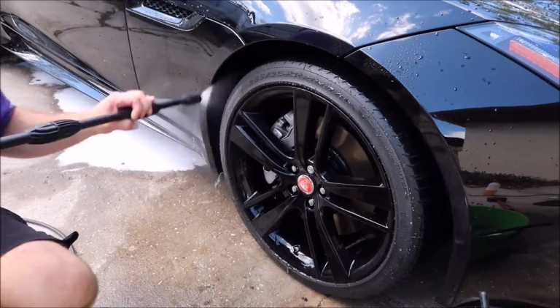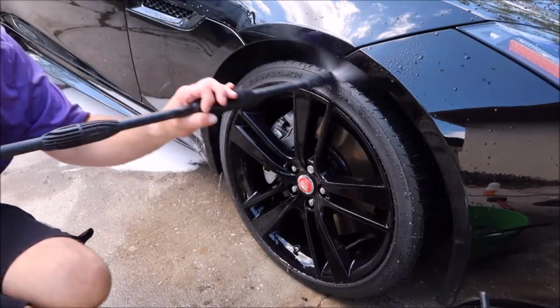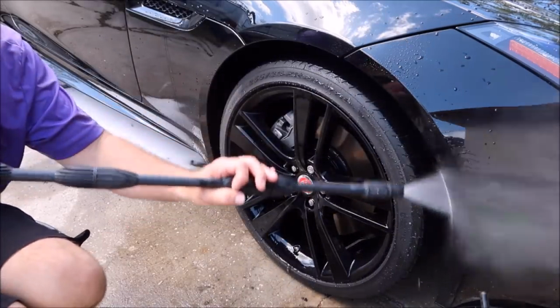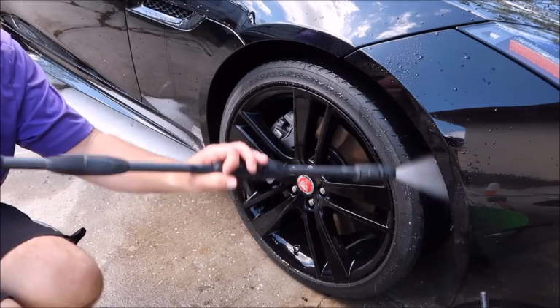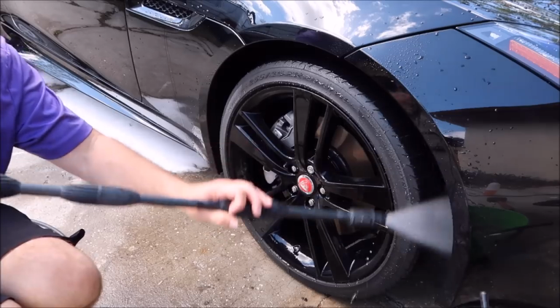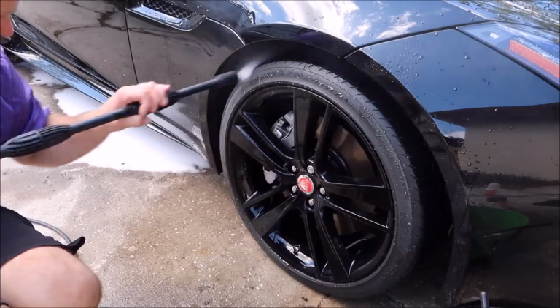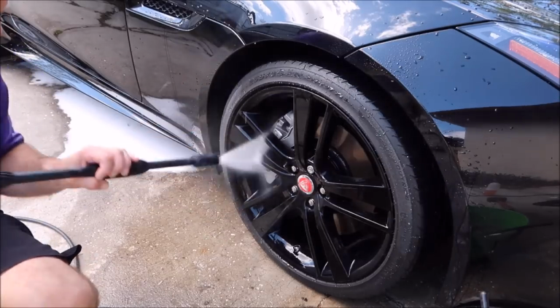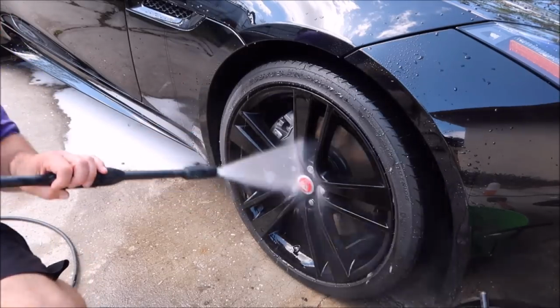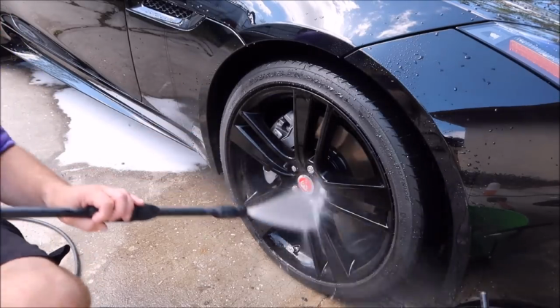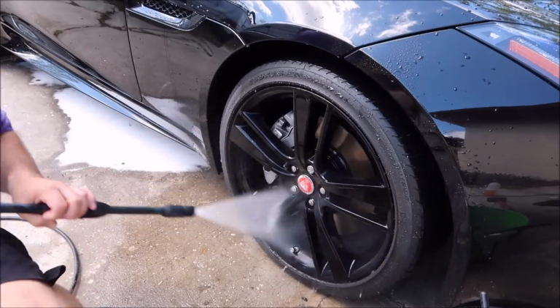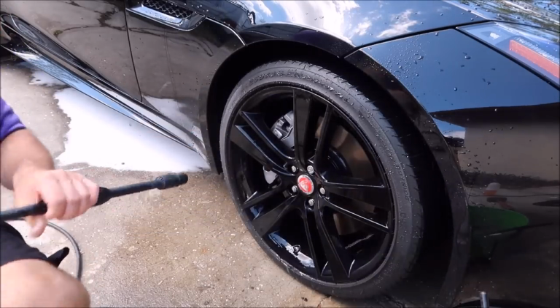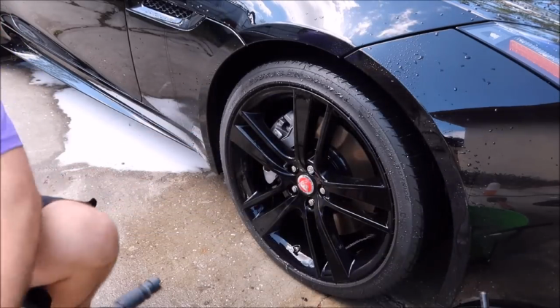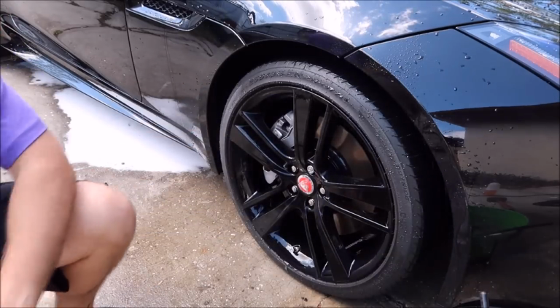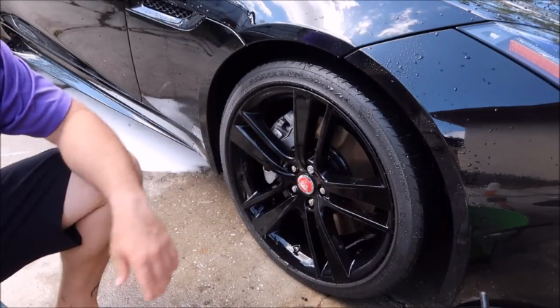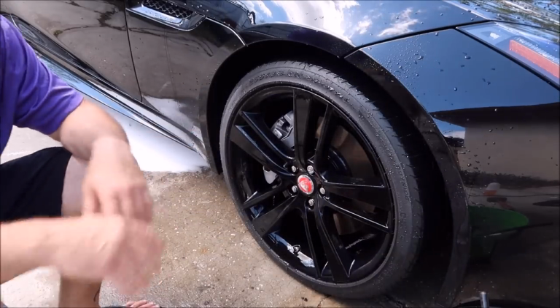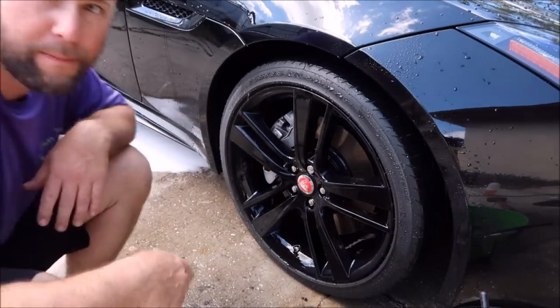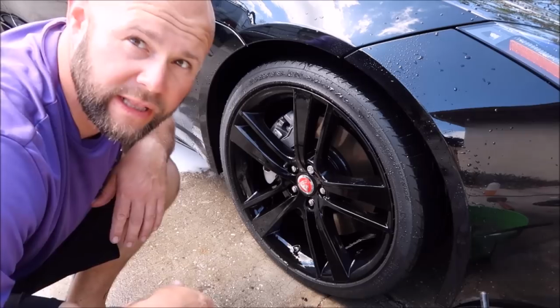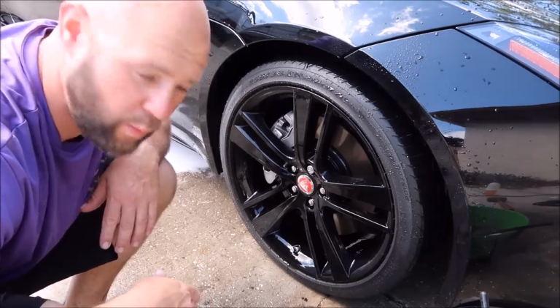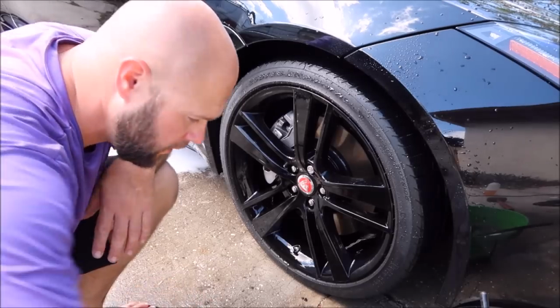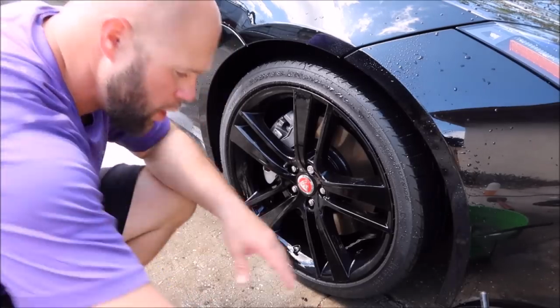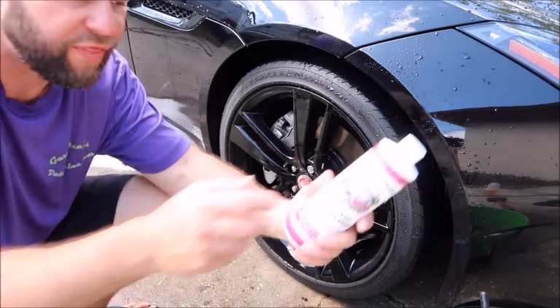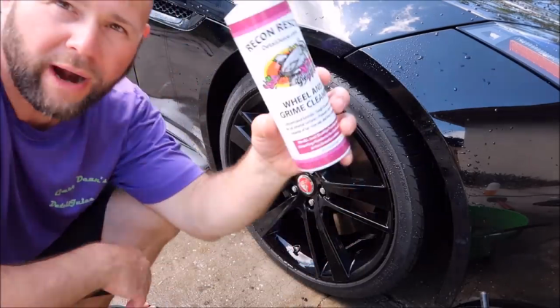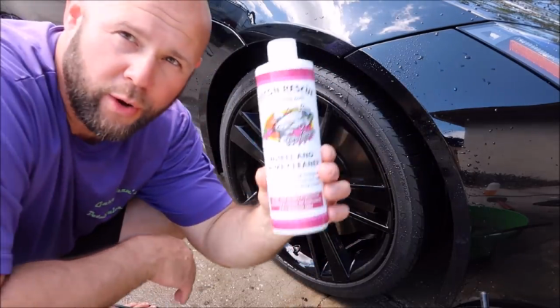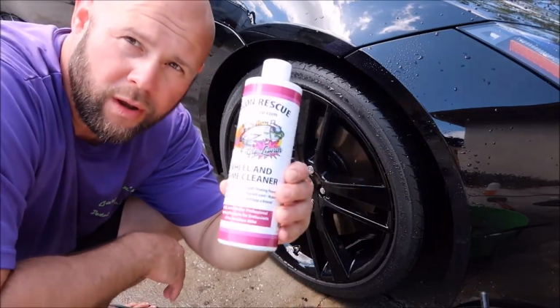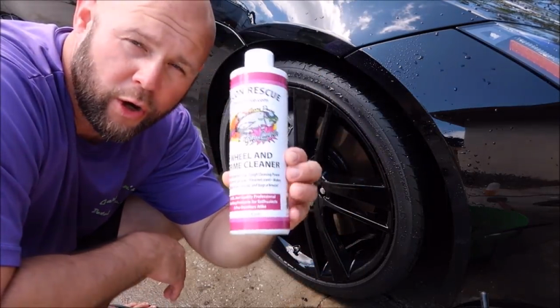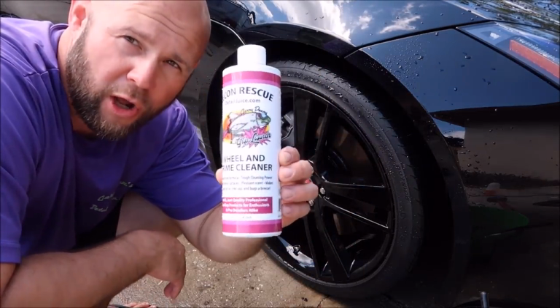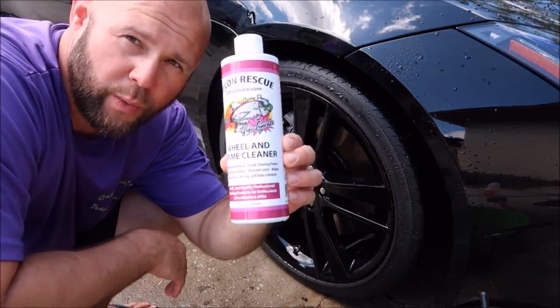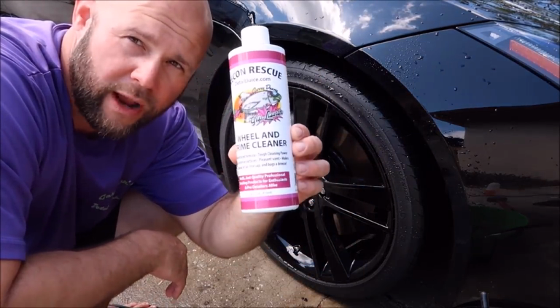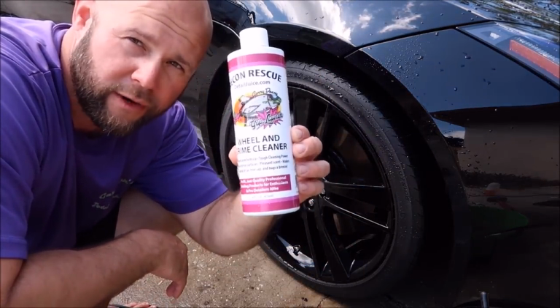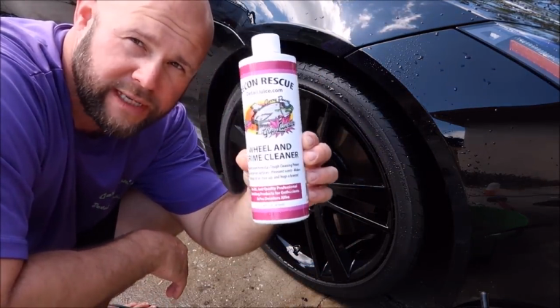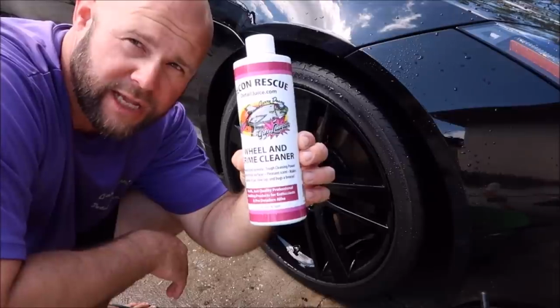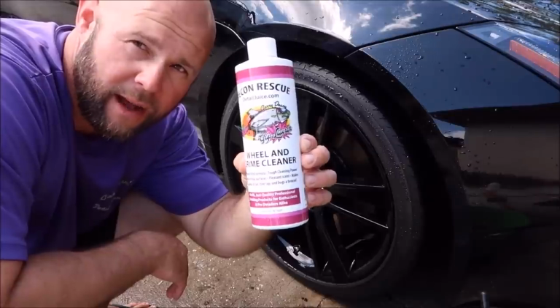Get the fender rolls and everything while you're in there doing that. And there you go — that is a perfectly clean wheel with the brand new Grip Launch Wheel and Grime Cleaner from DetailJuice.com.